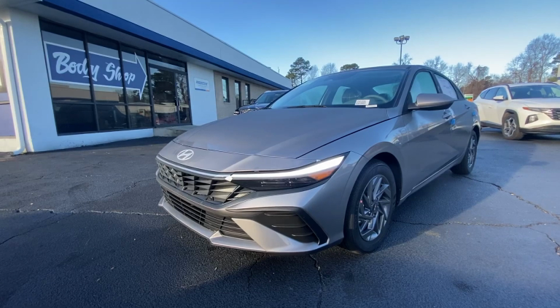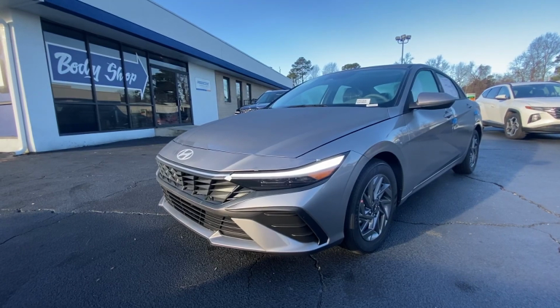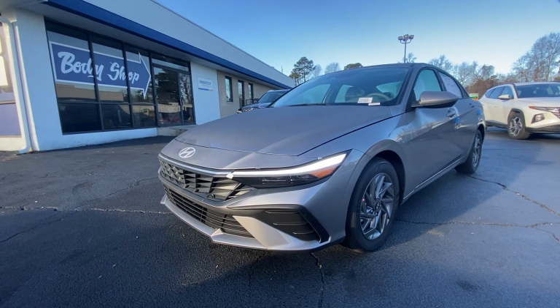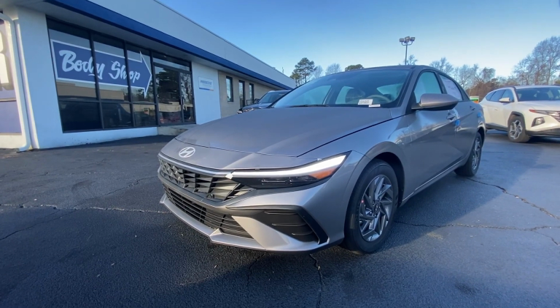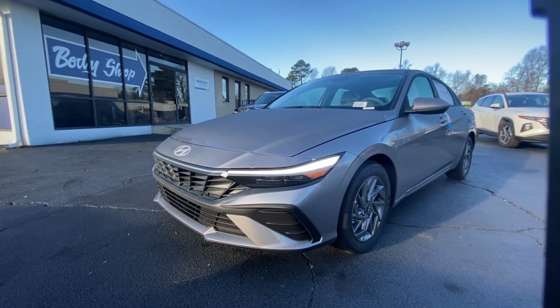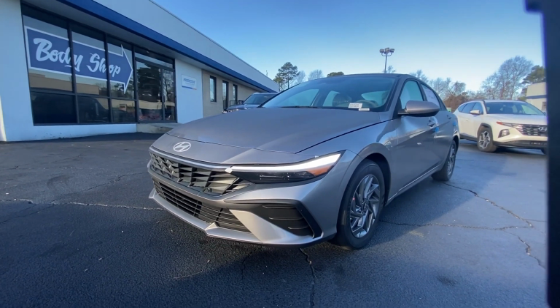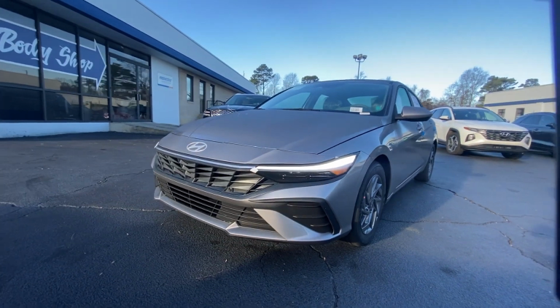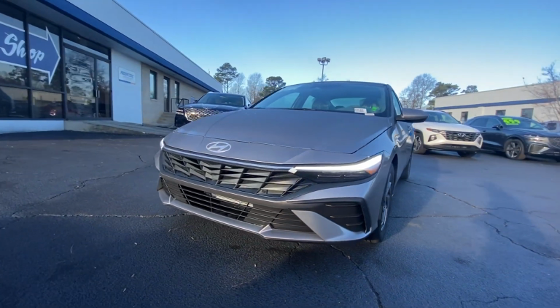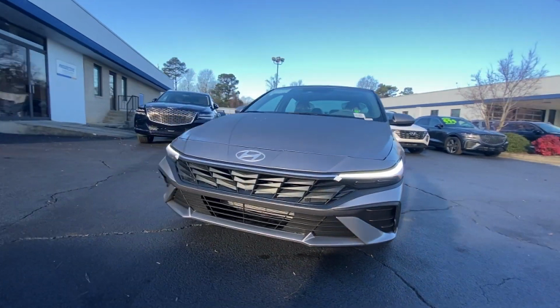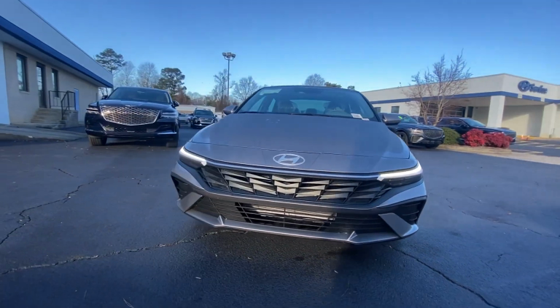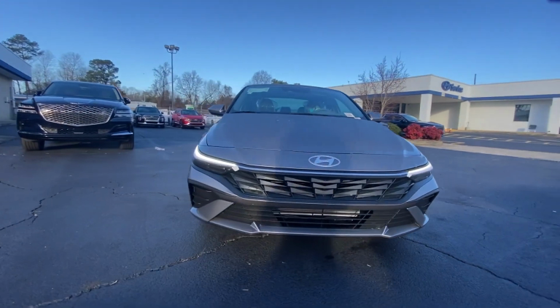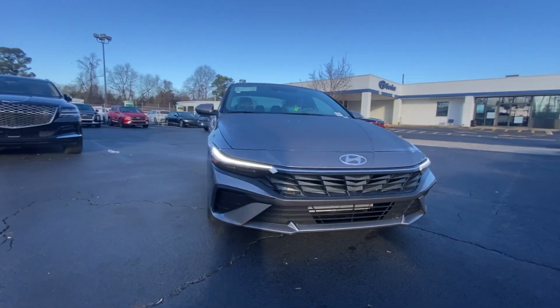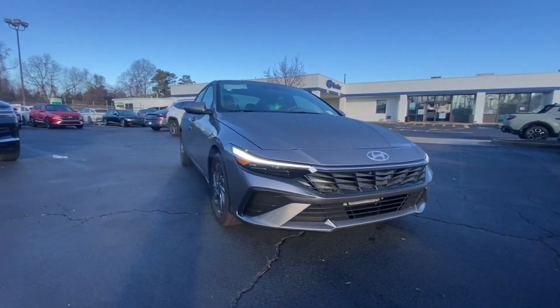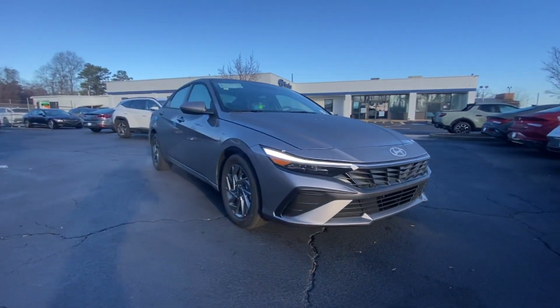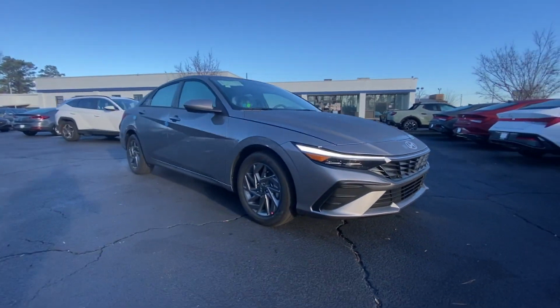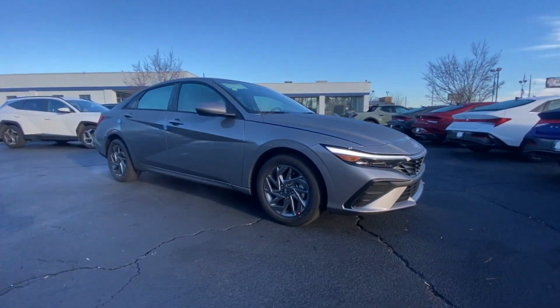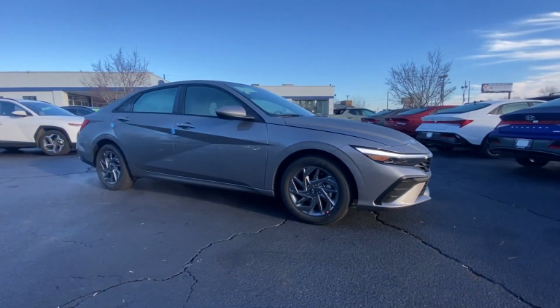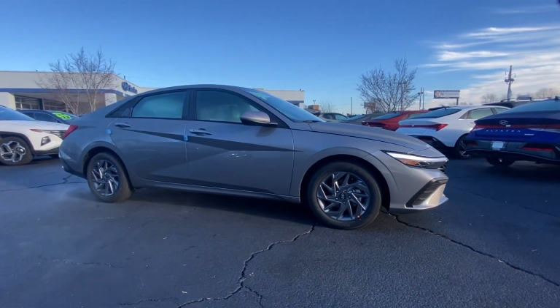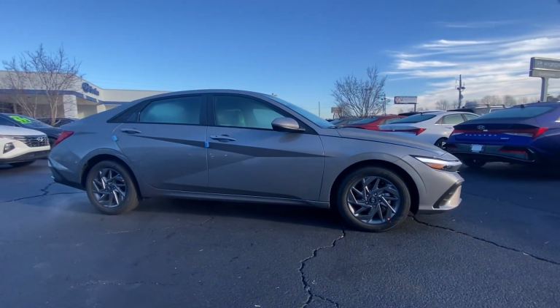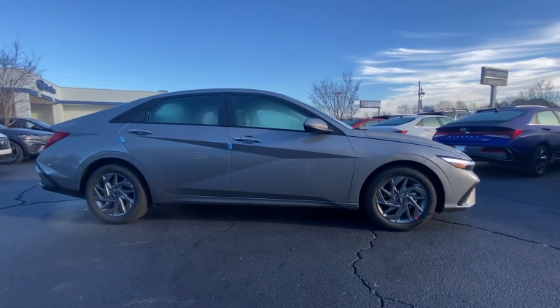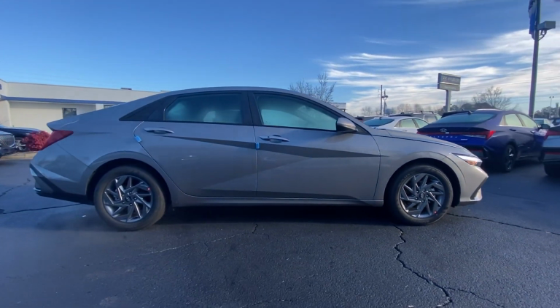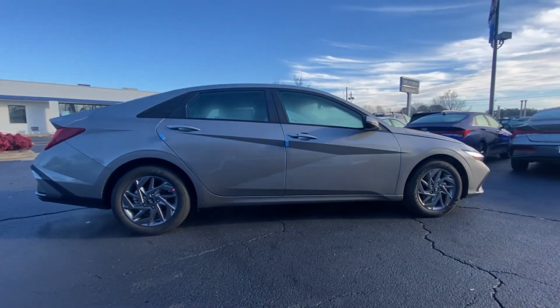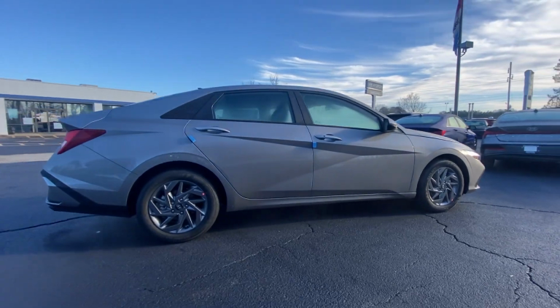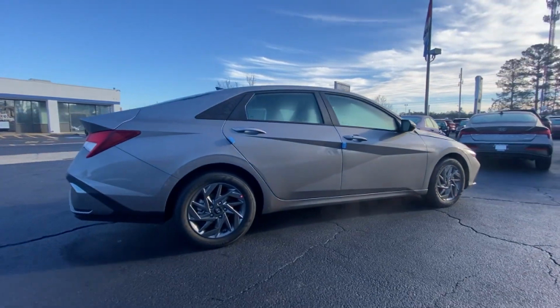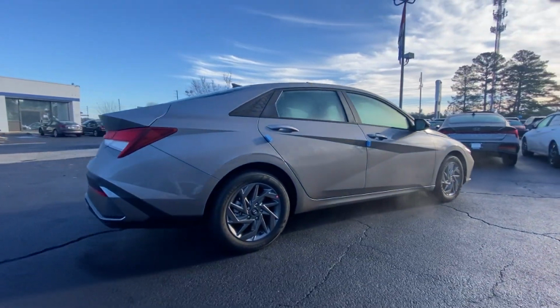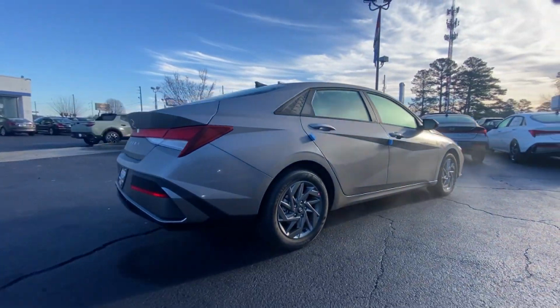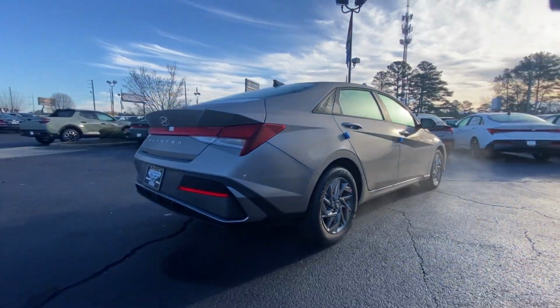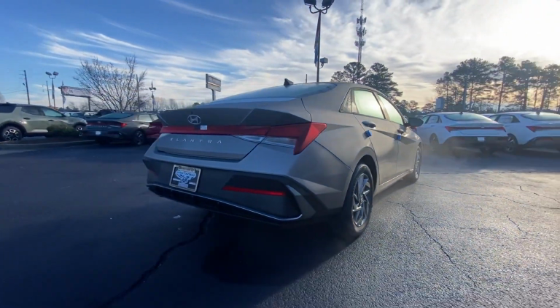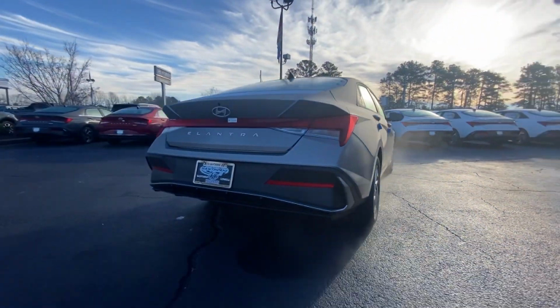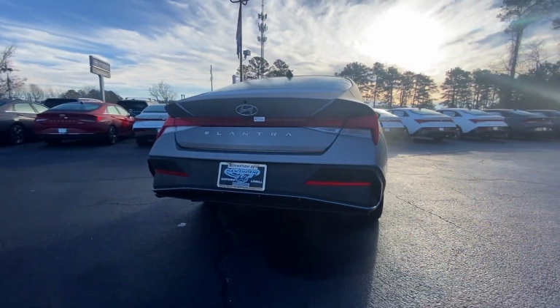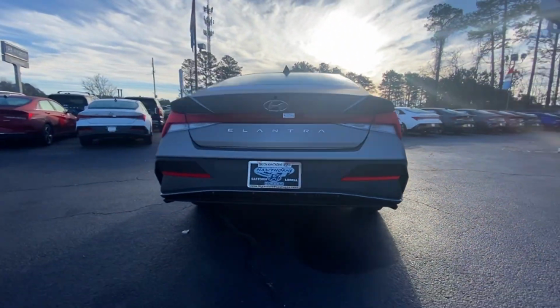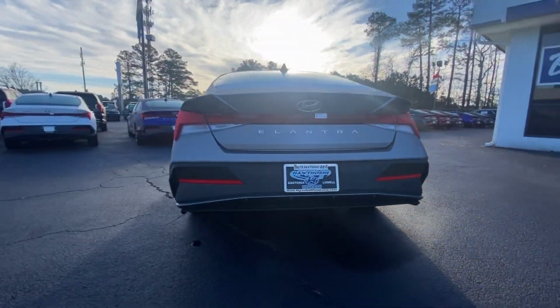This could be the car for you — the 2024 Hyundai Elantra. This energetic and feature-packed Elantra delivers the style and convenience you need to make driving a soothing part of your busy day, from its sculpted modern looks to its